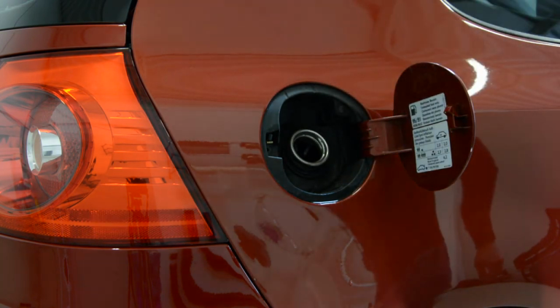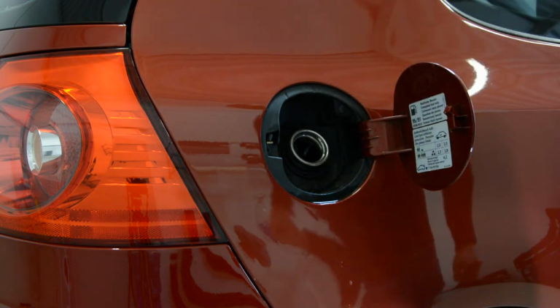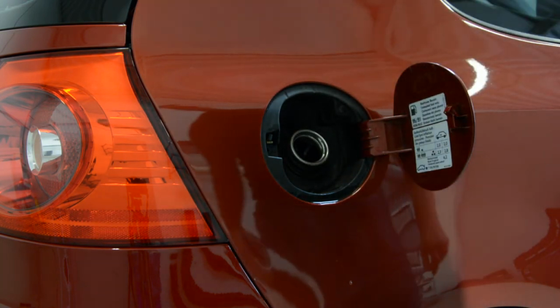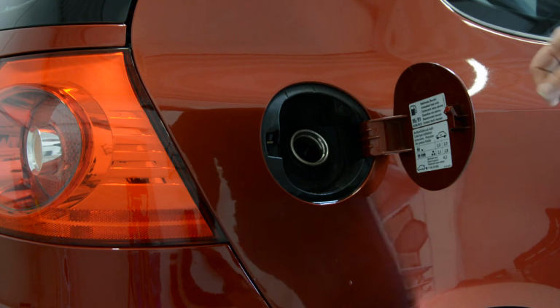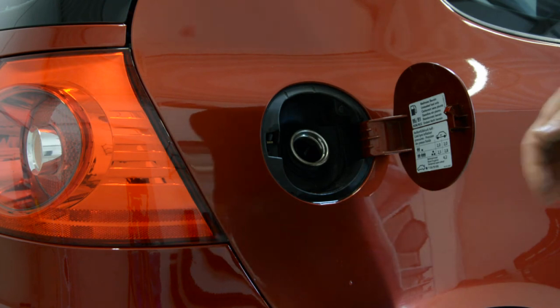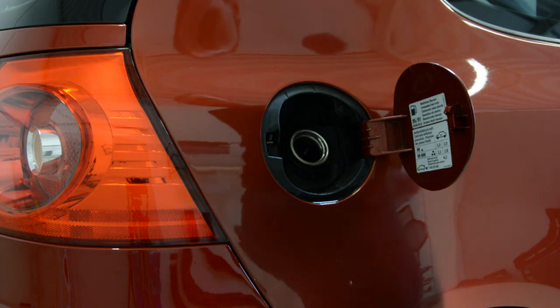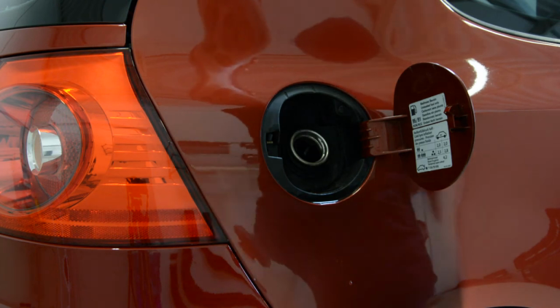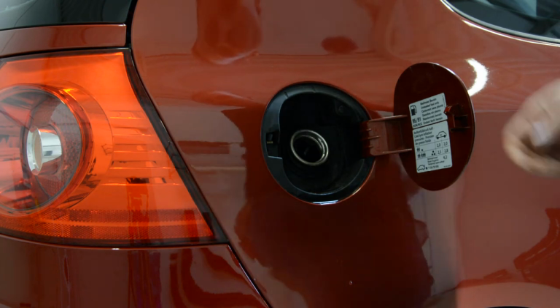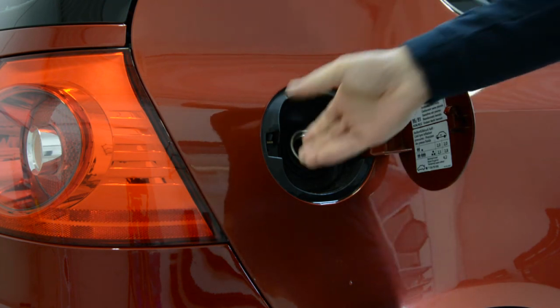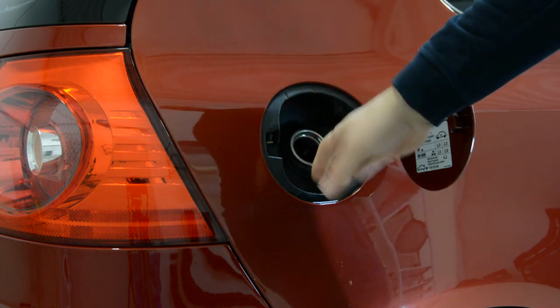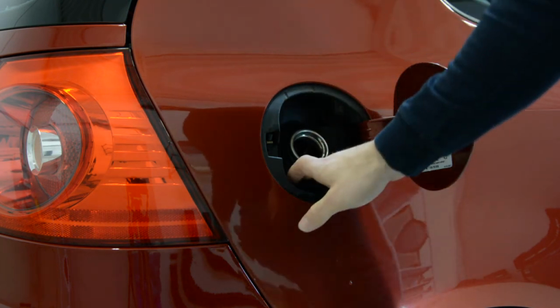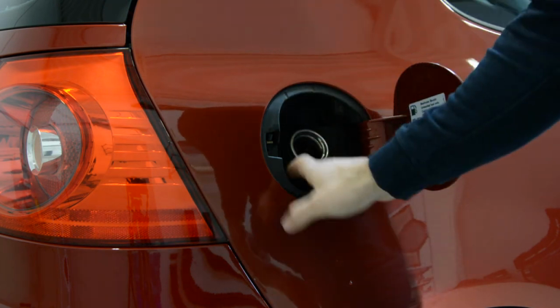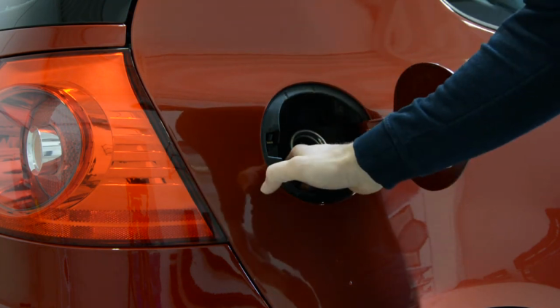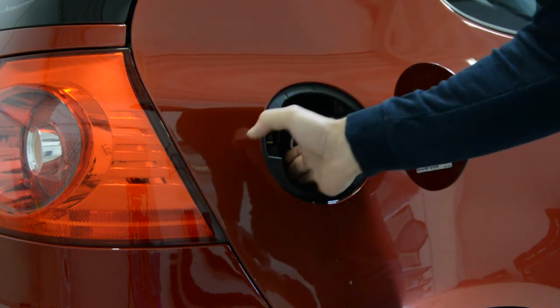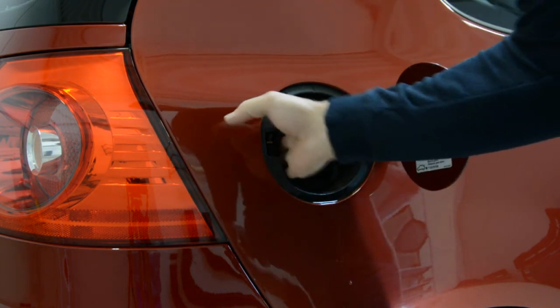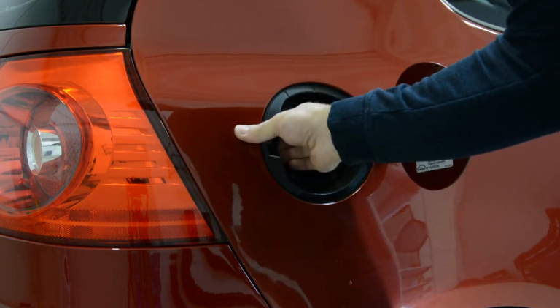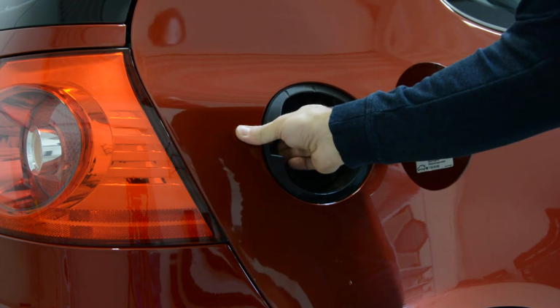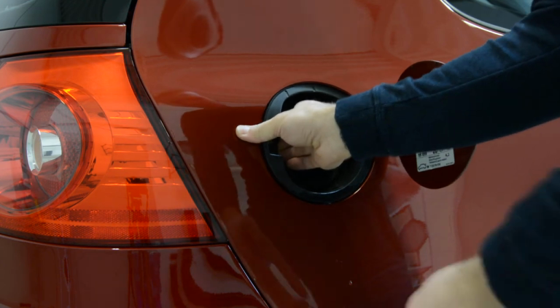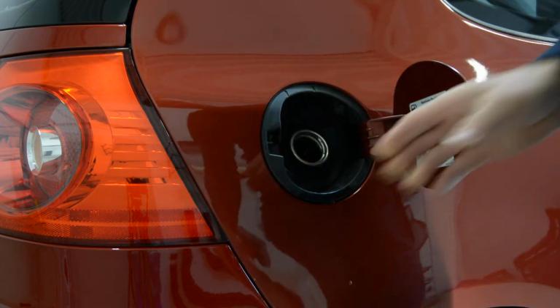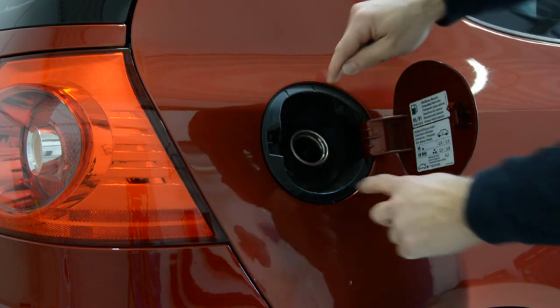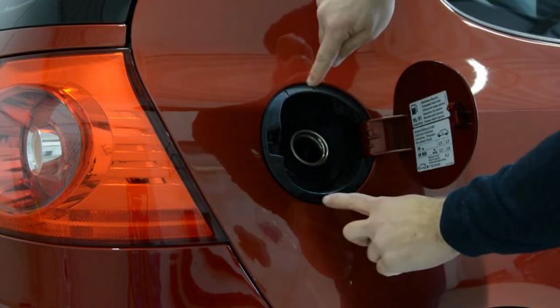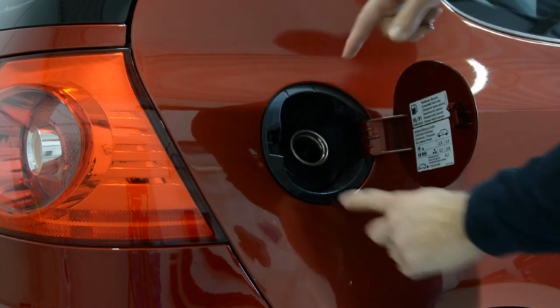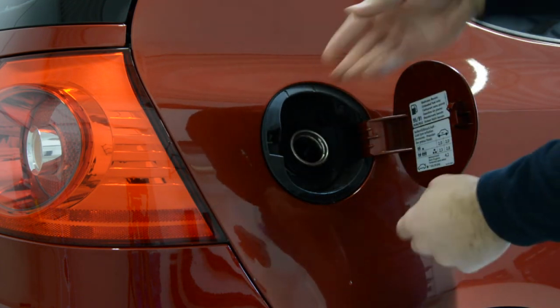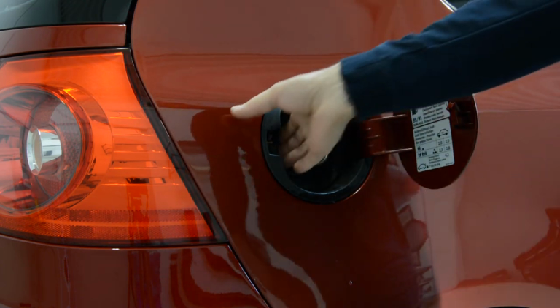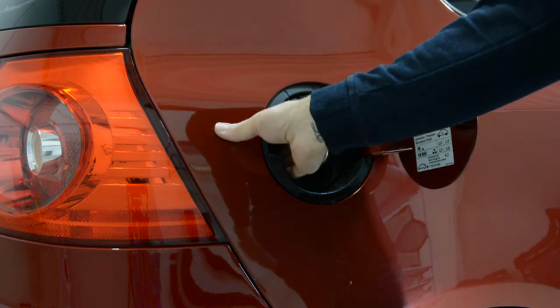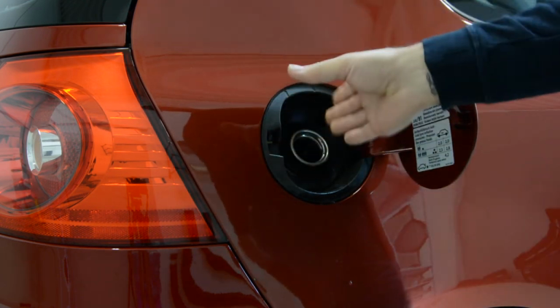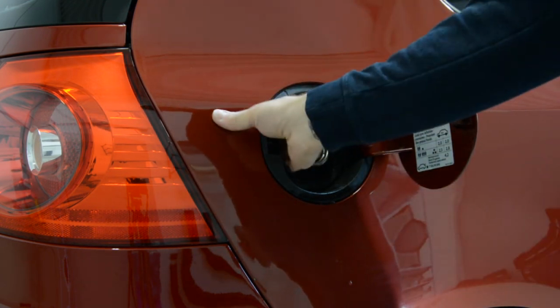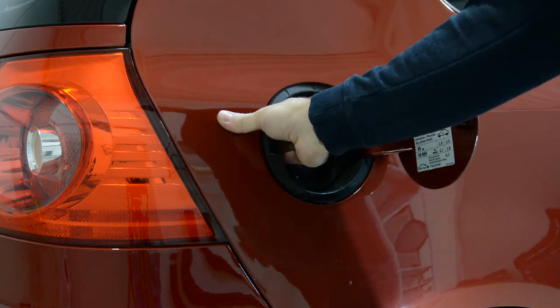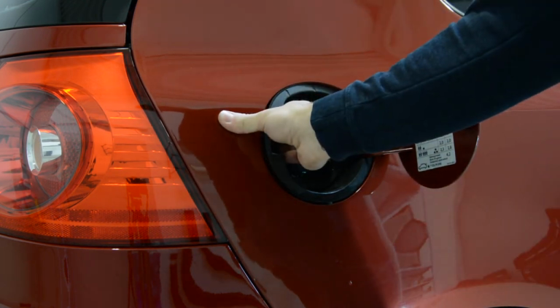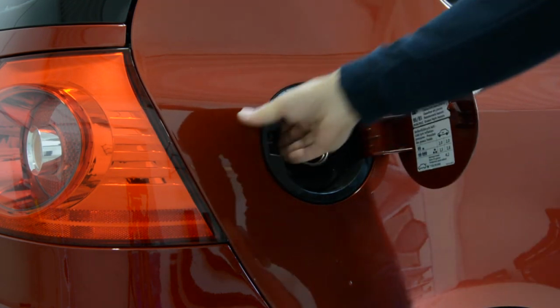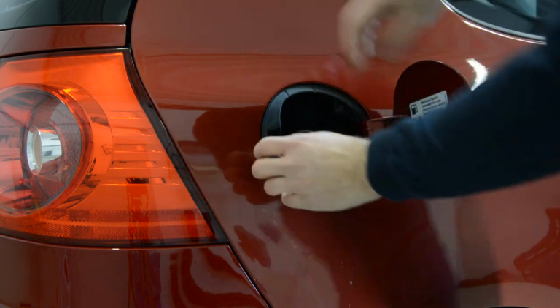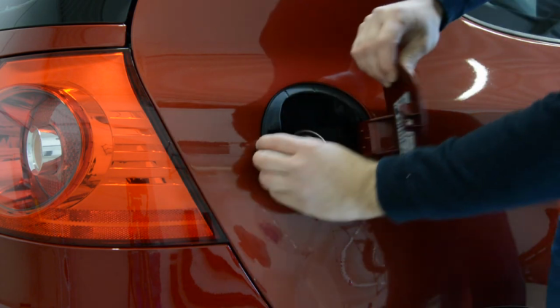Now you just need to take it out. It has some clips on the top and on the bottom. Start with this side and pull like this.